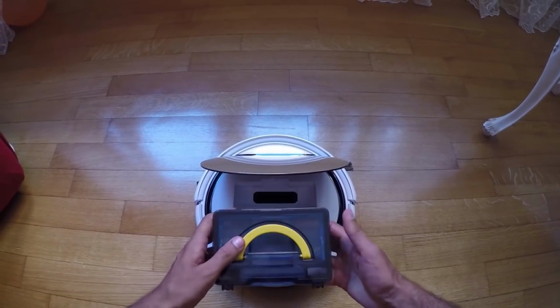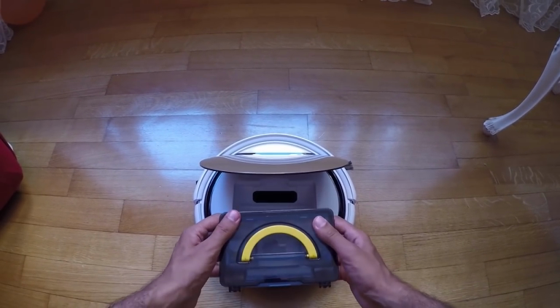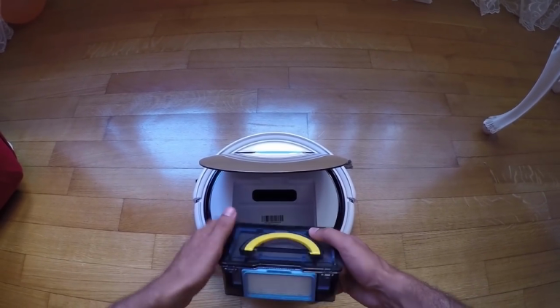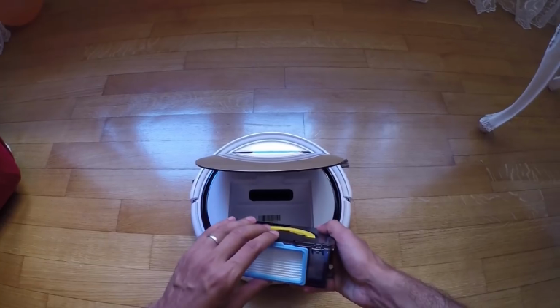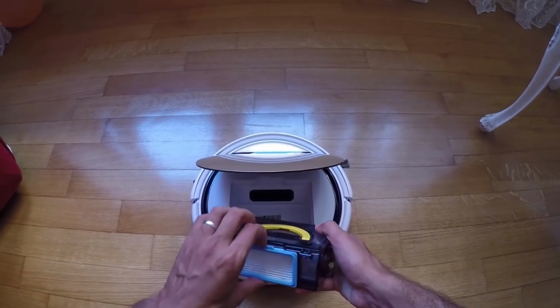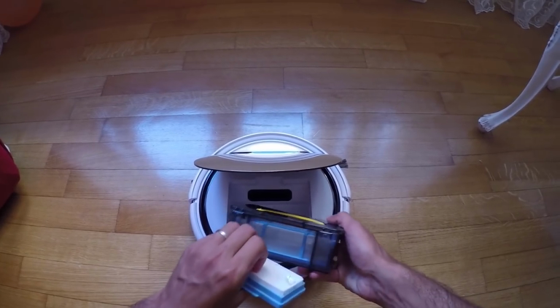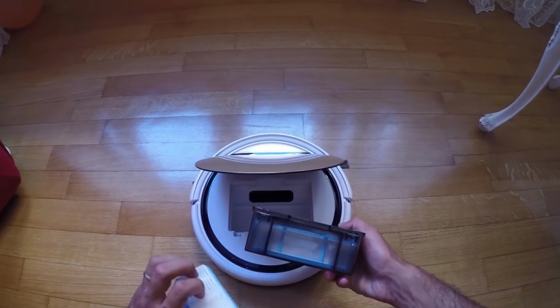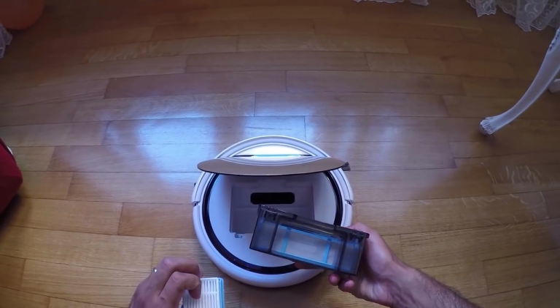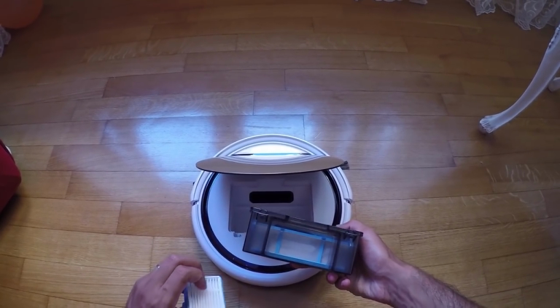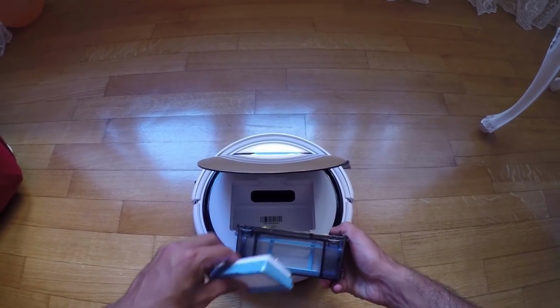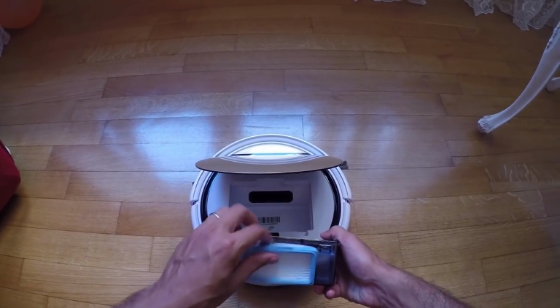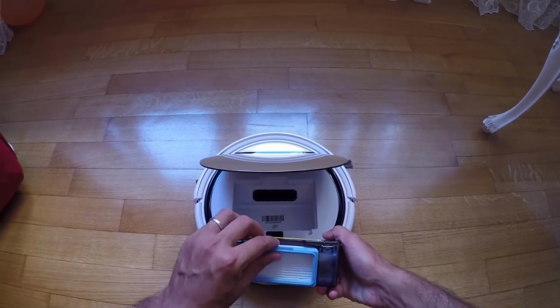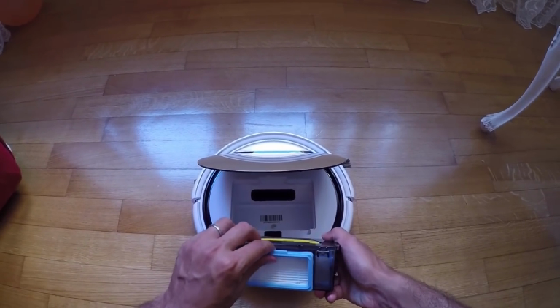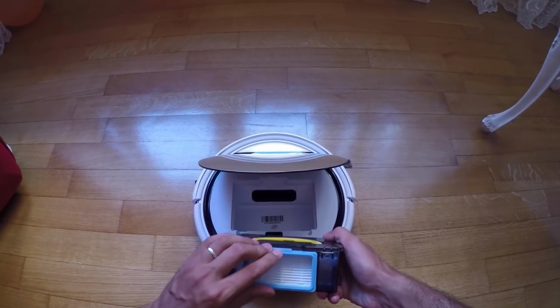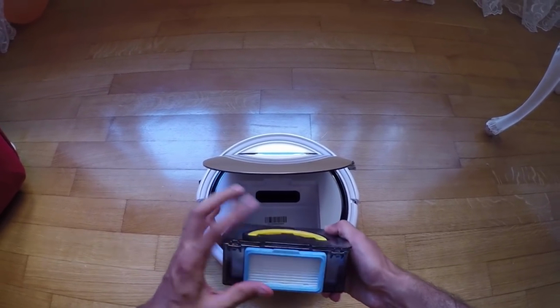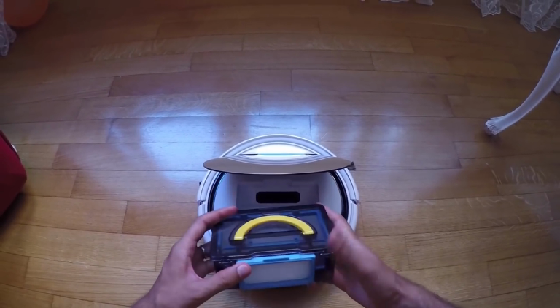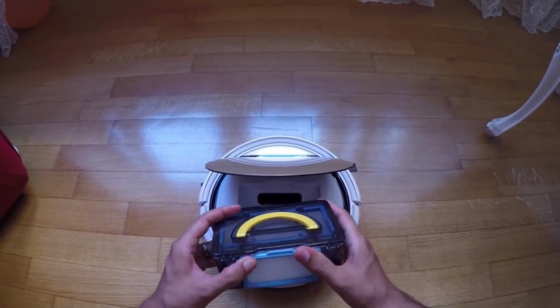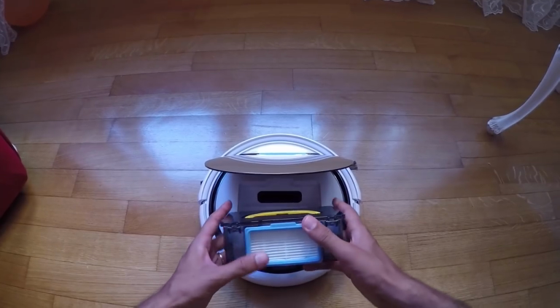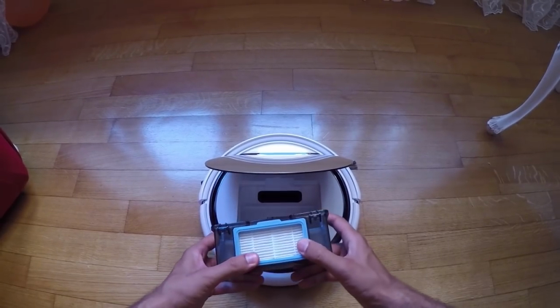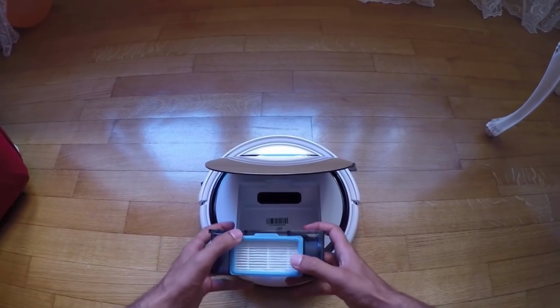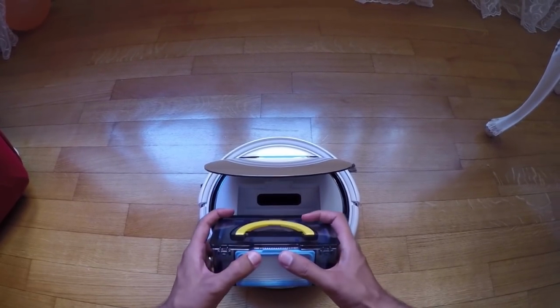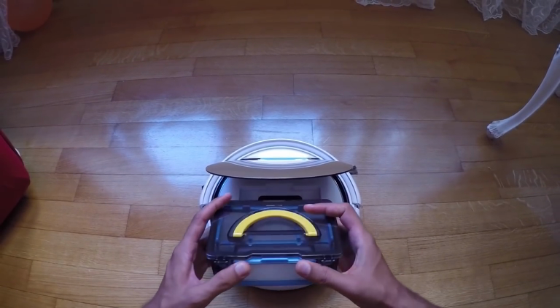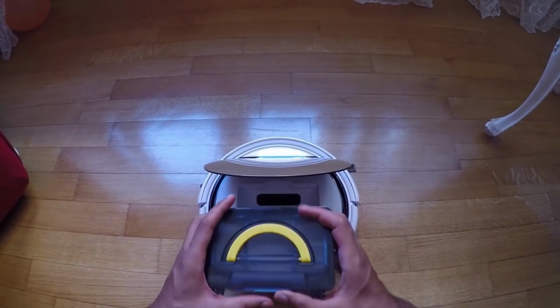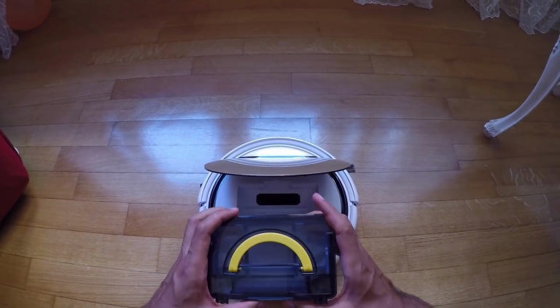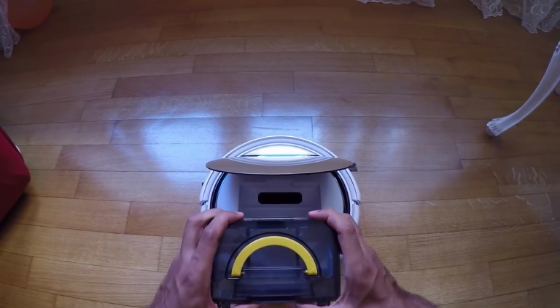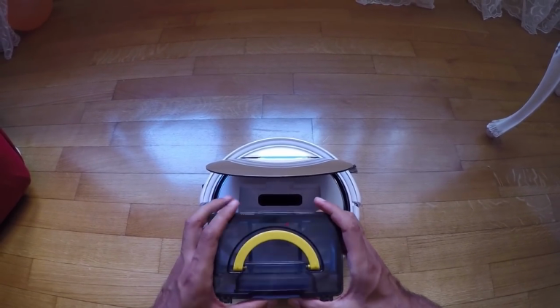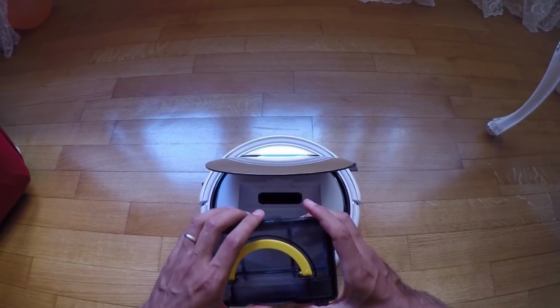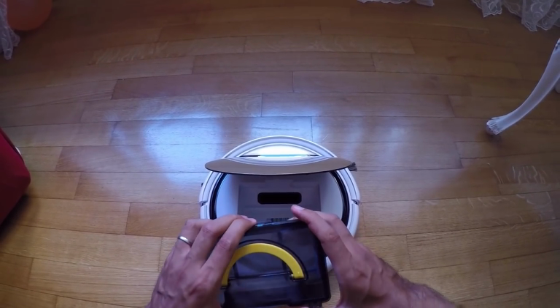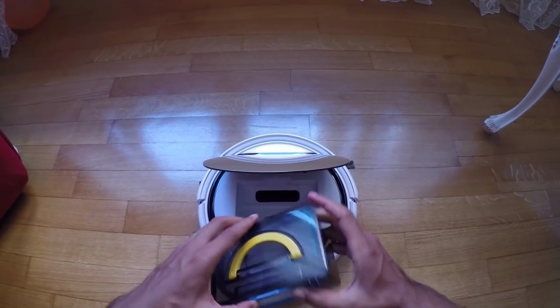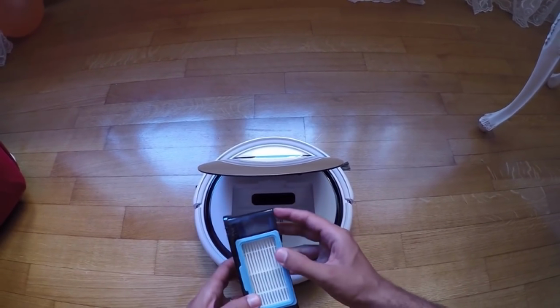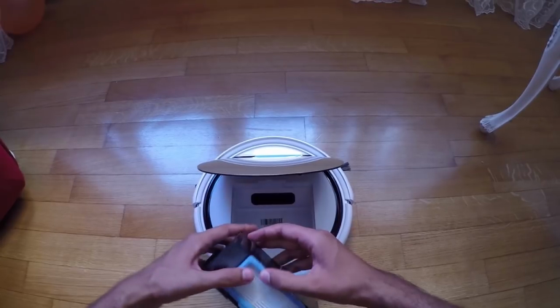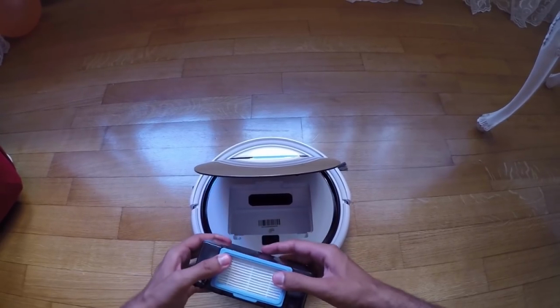The dust bin is easily accessible from the top of the robot. This part hosts the two-layer filter system. As you can see, getting the filters out of the bin and putting them back in is a breeze.